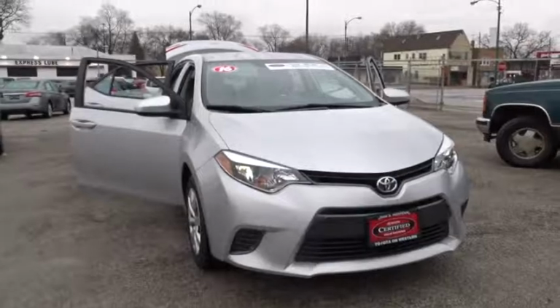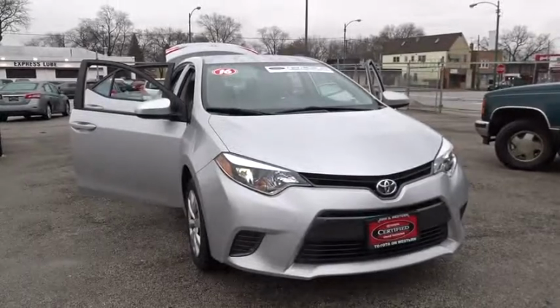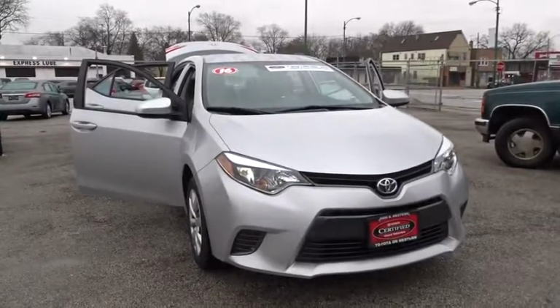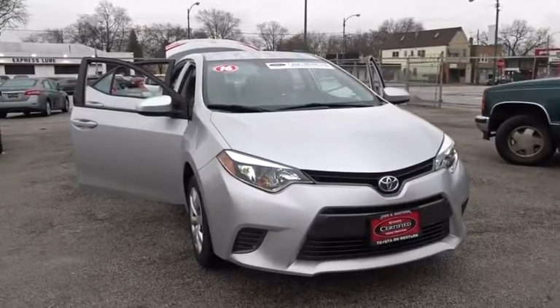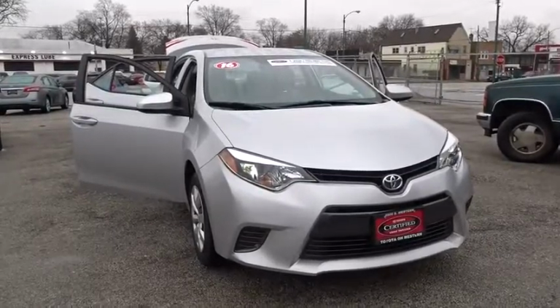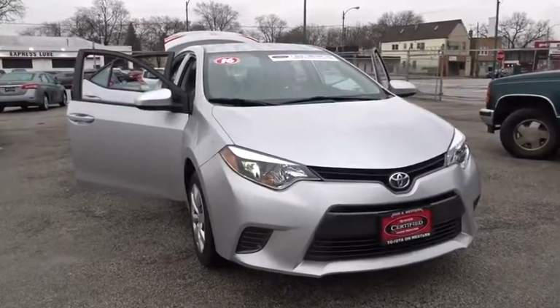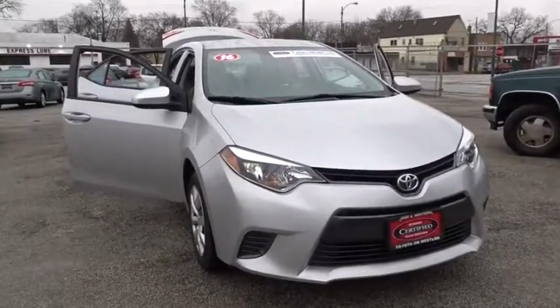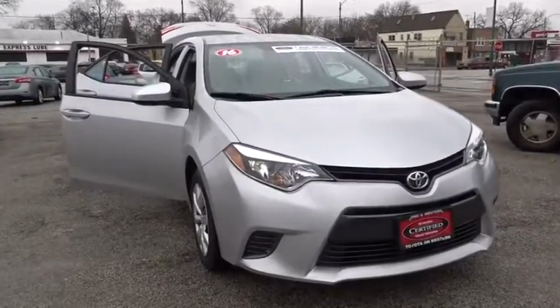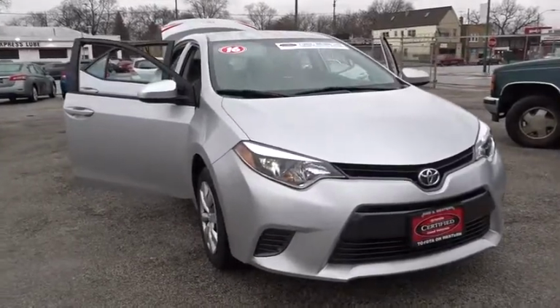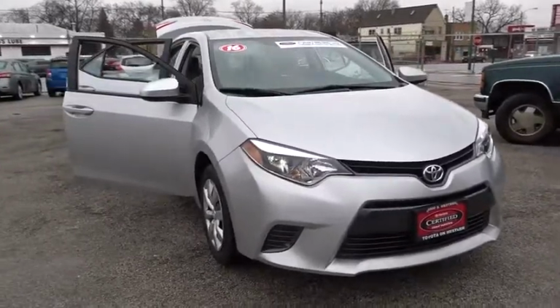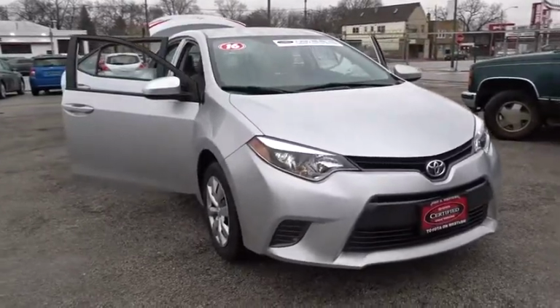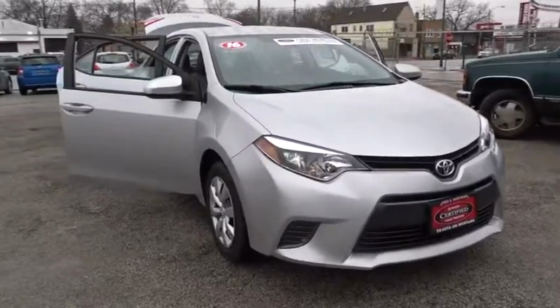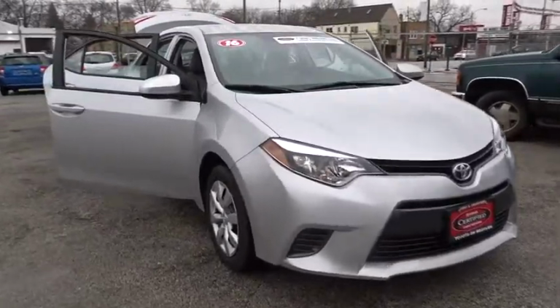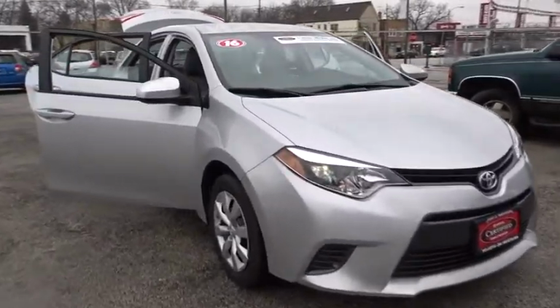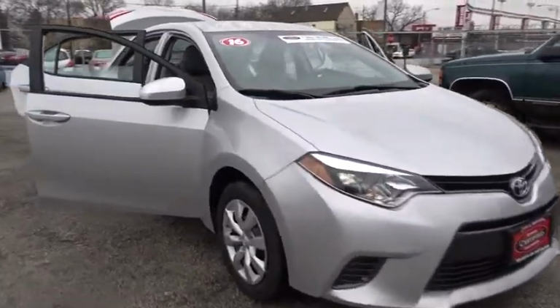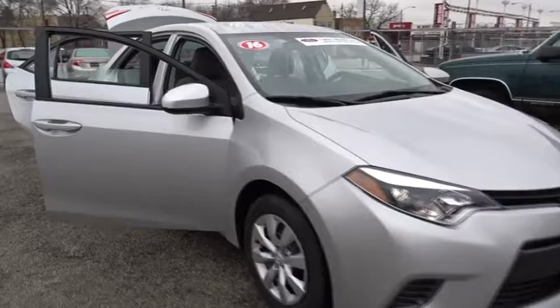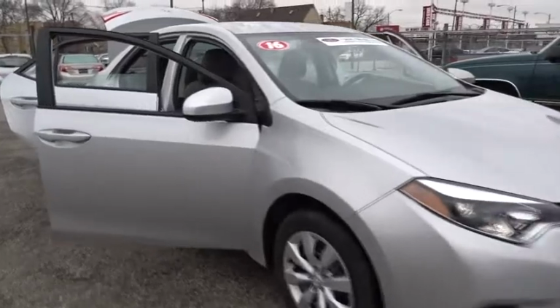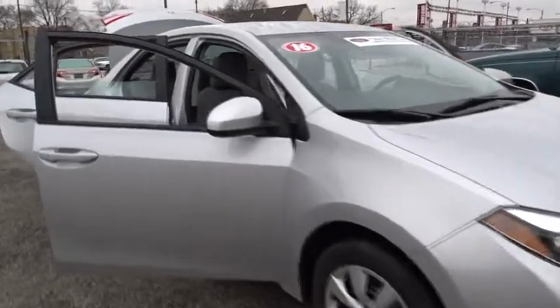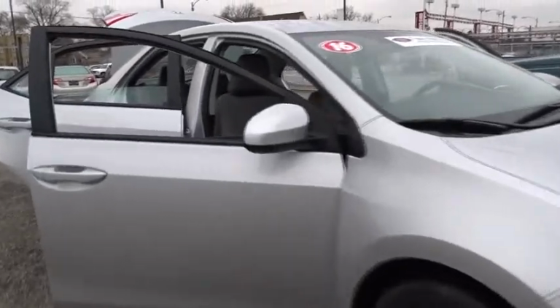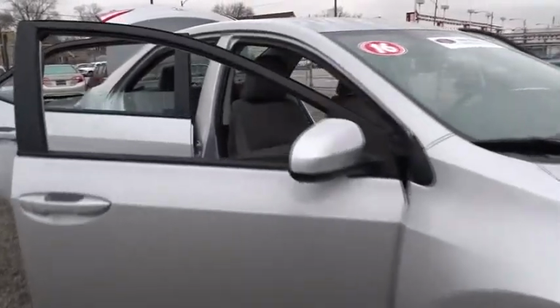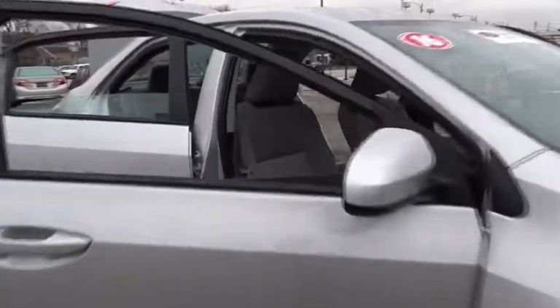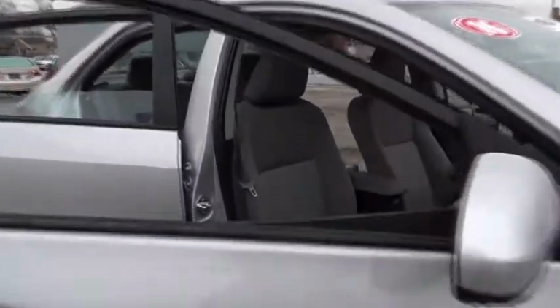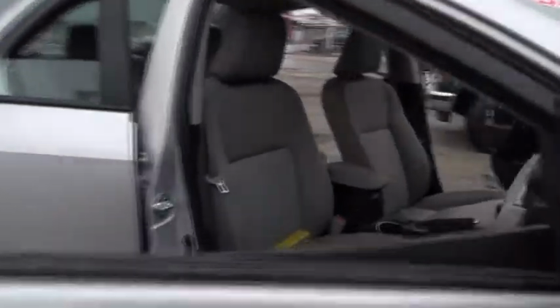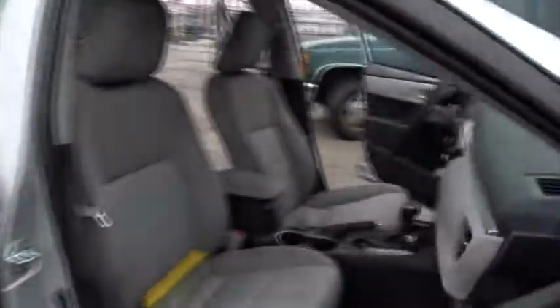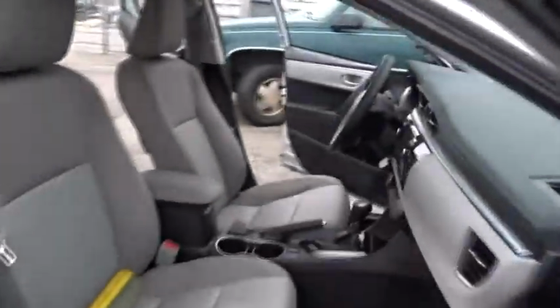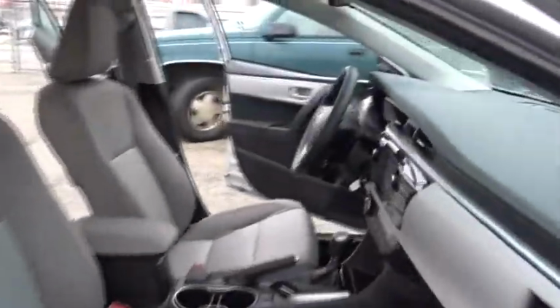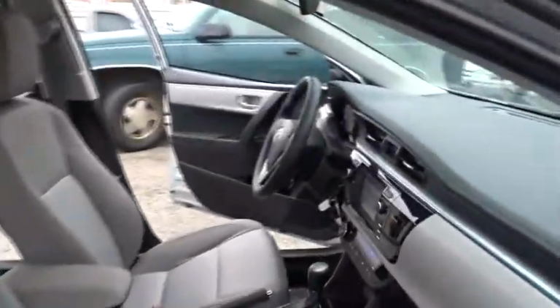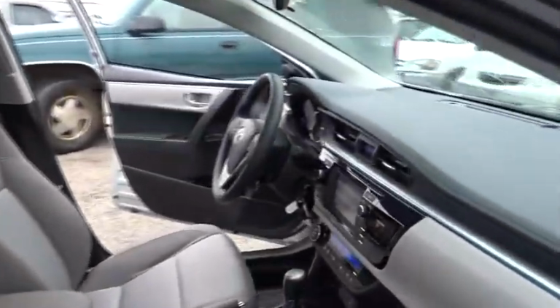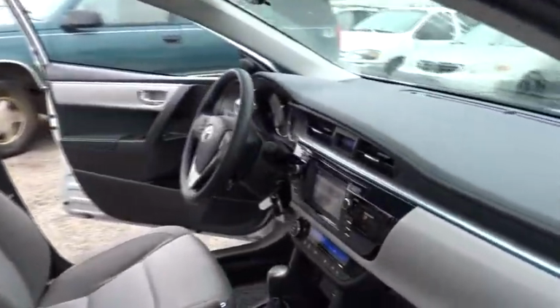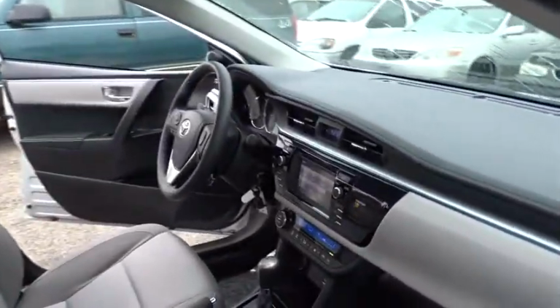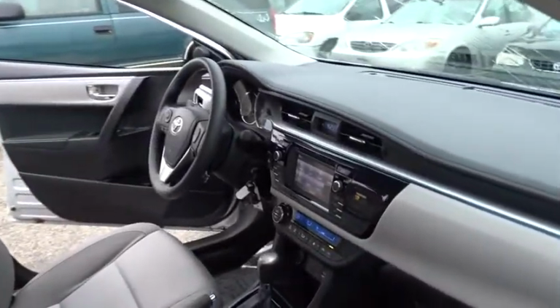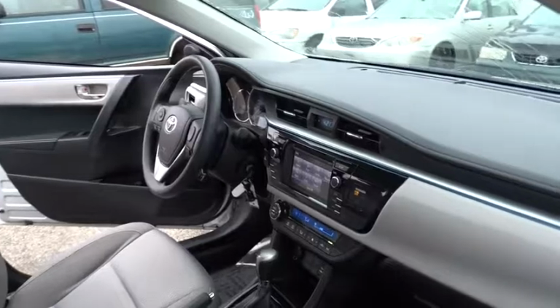The 2016 Toyota Corolla. The Corolla is still a great option for those who want dependability, comfort, and value. This vehicle has less than 15,000 miles.